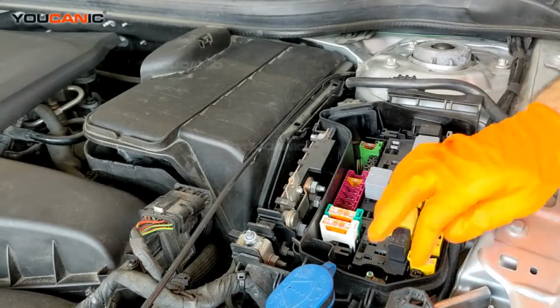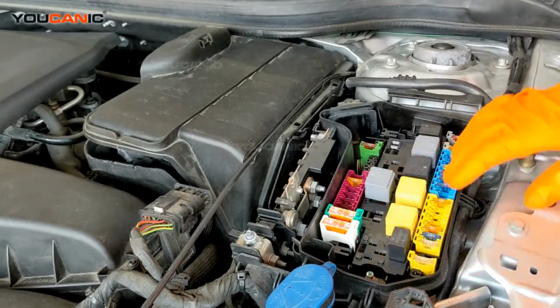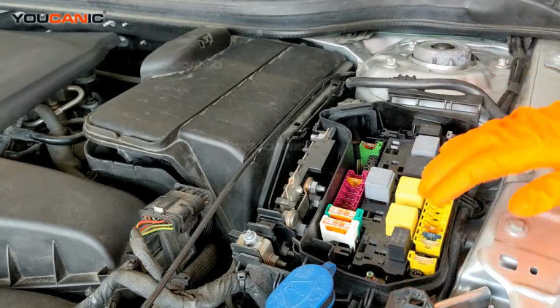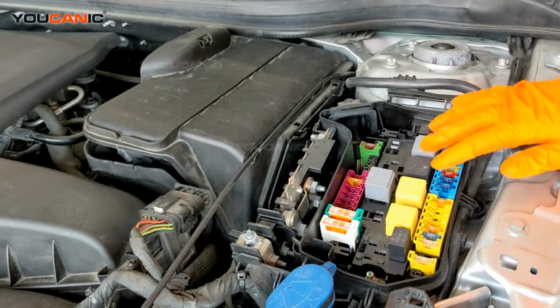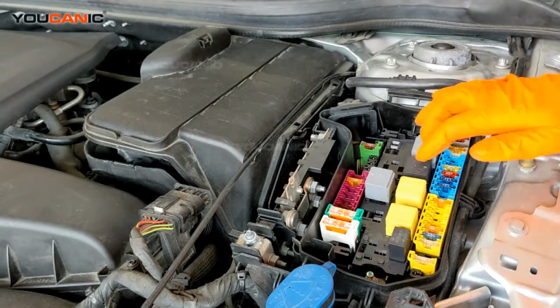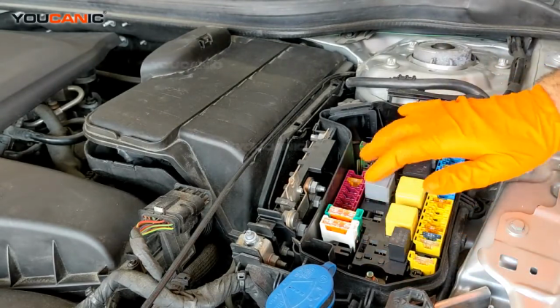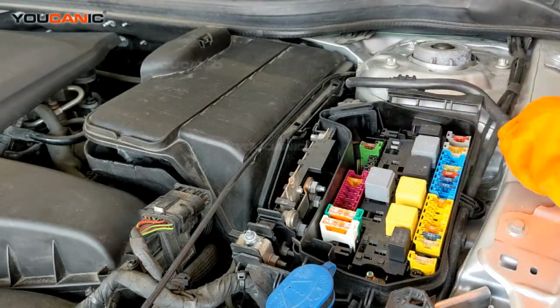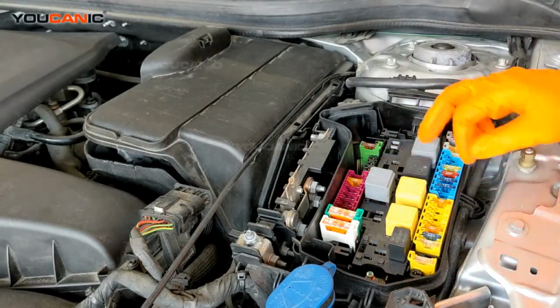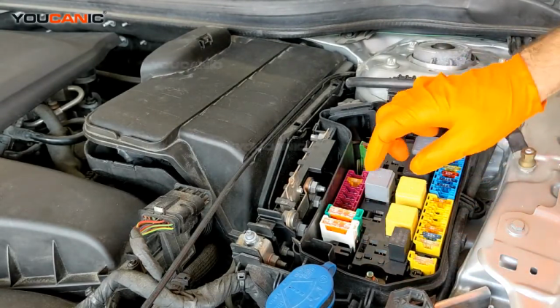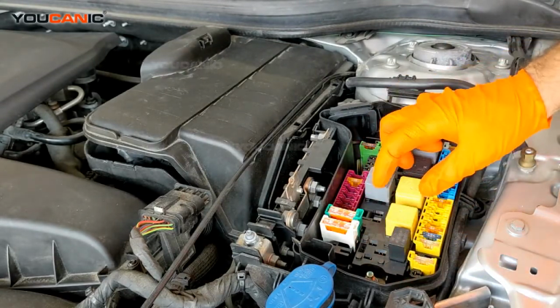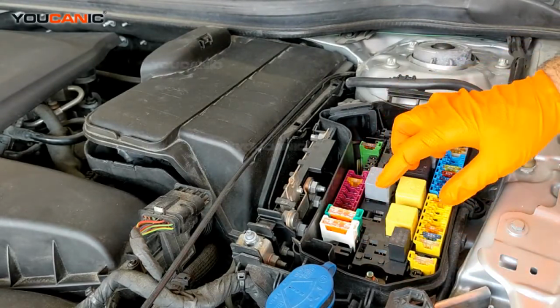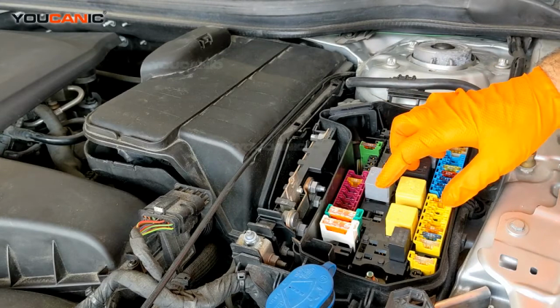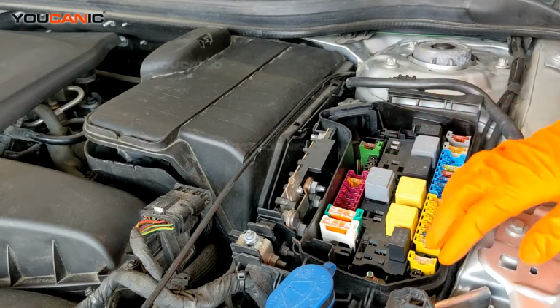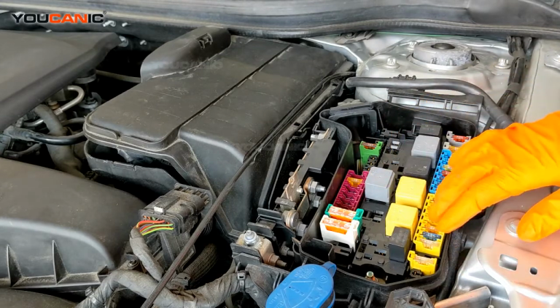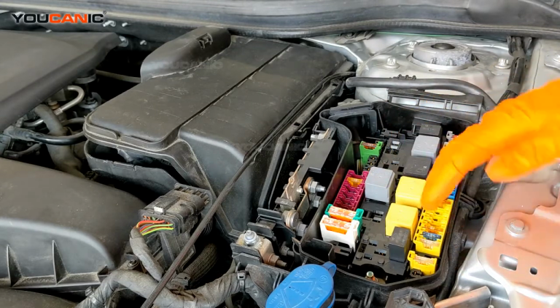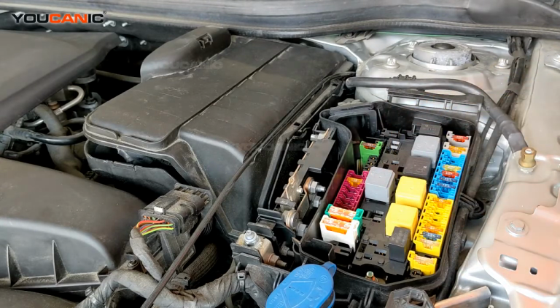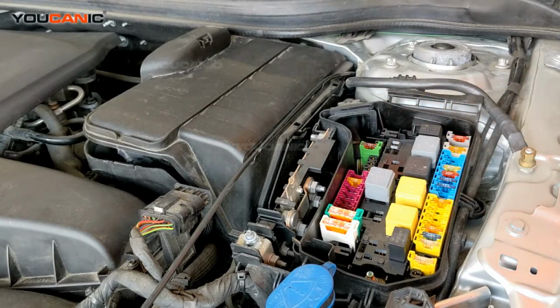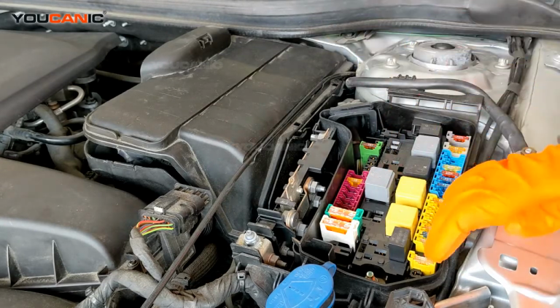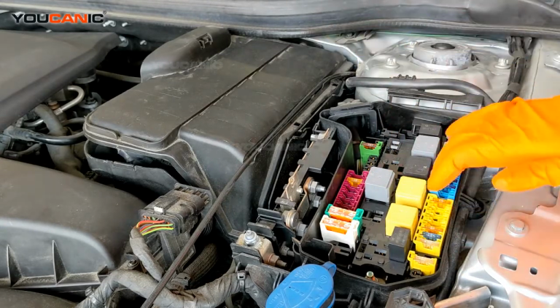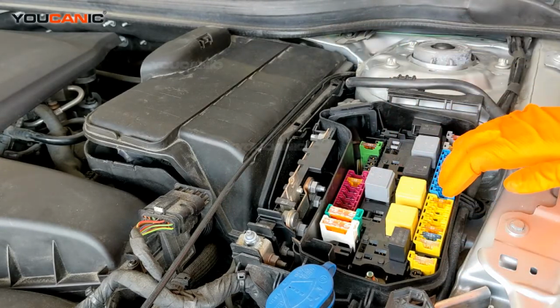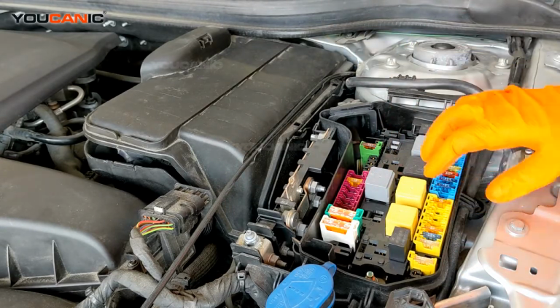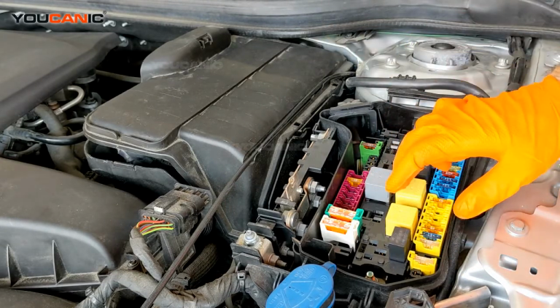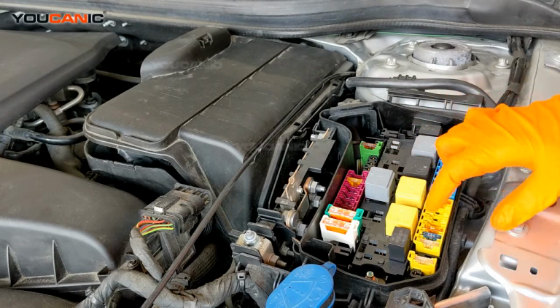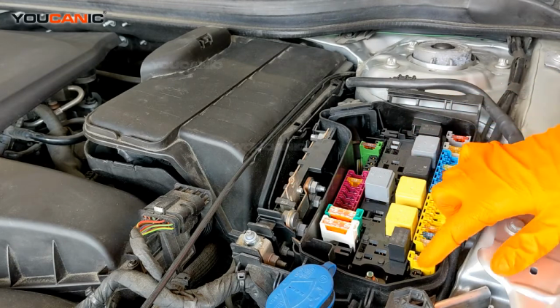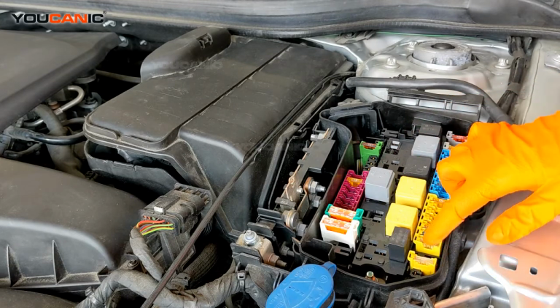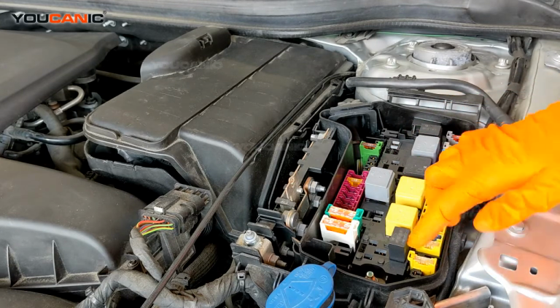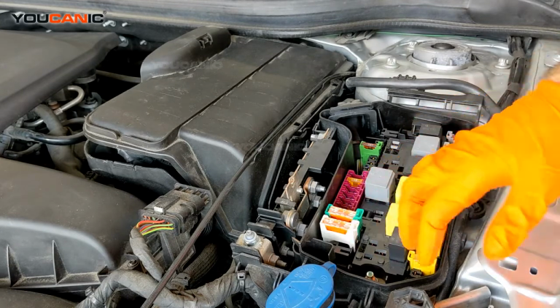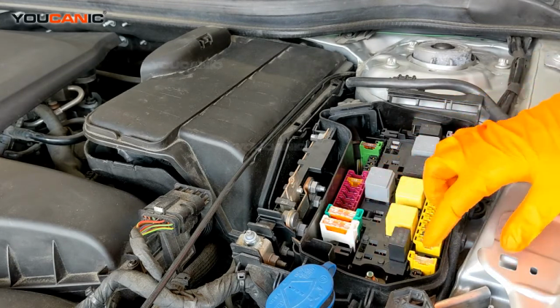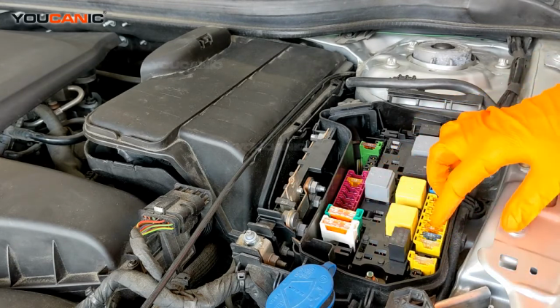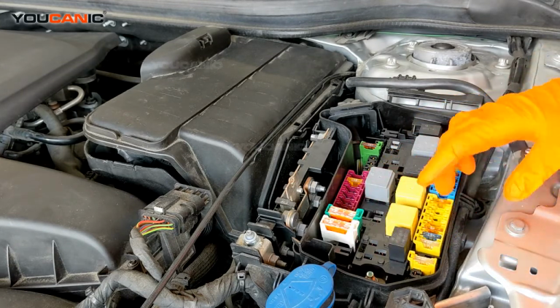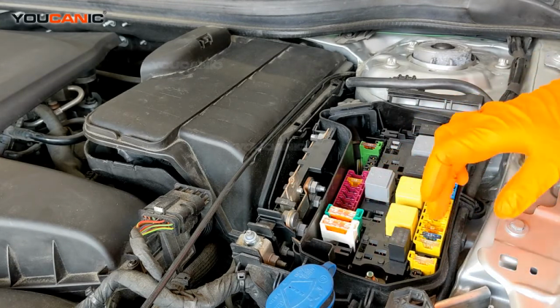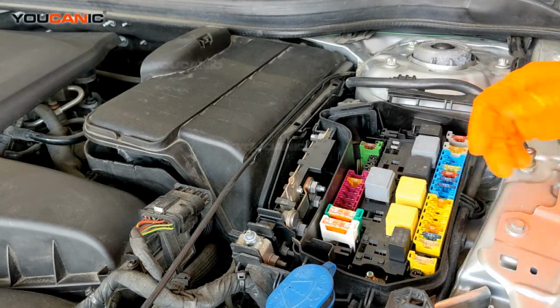We've got all the fuses under here, we've got relays, and so forth. Just go ahead and check which relay you're trying to look for — like if the windshield wipers aren't working, you're going to check your relays. For fuses, say a light's not working, you'd check your fuse and see which one's there.